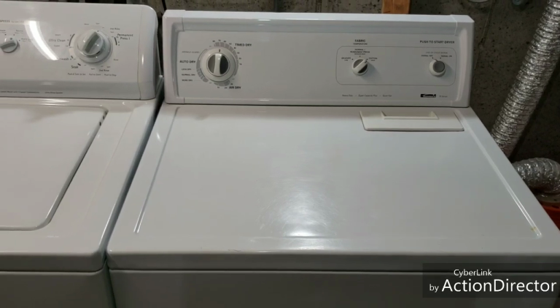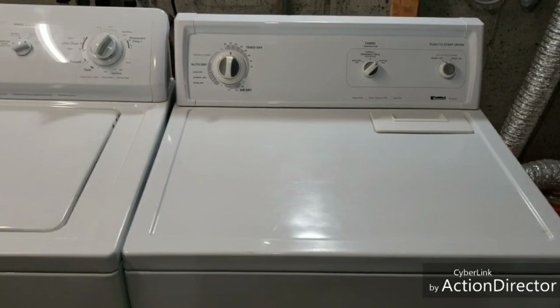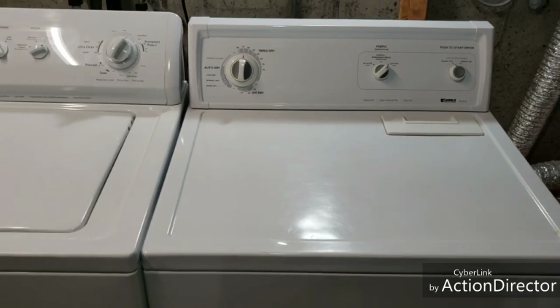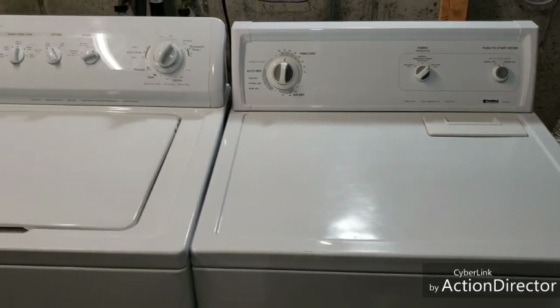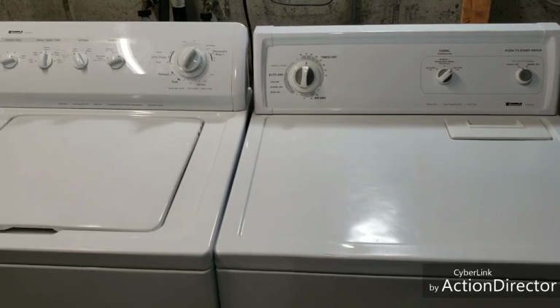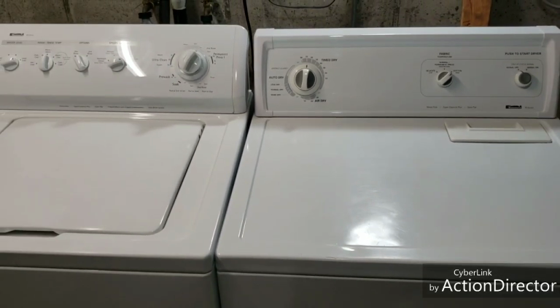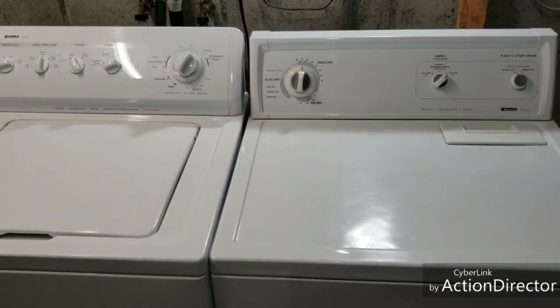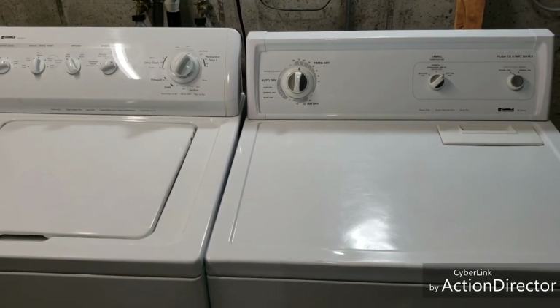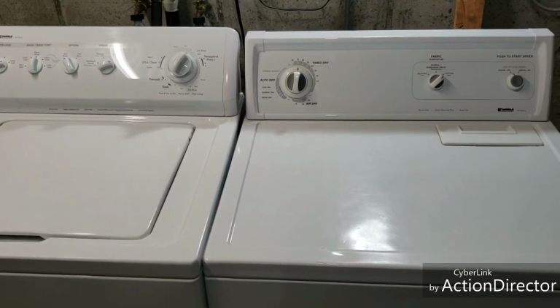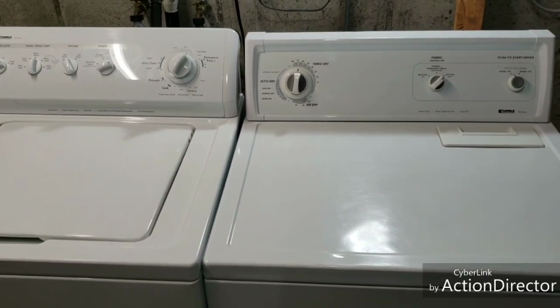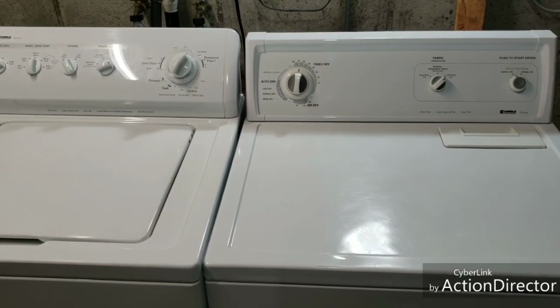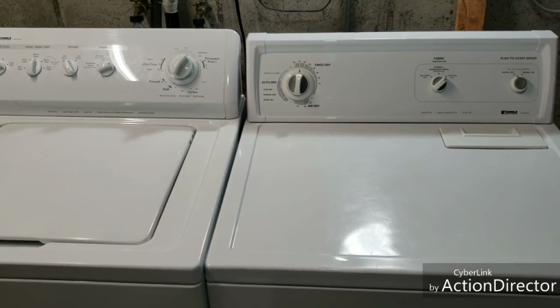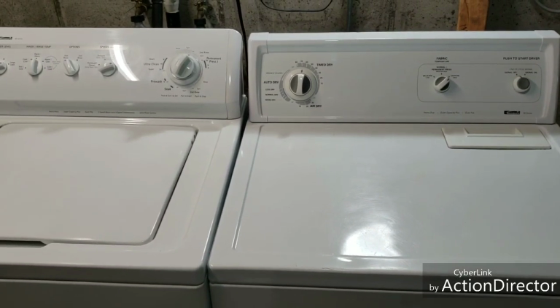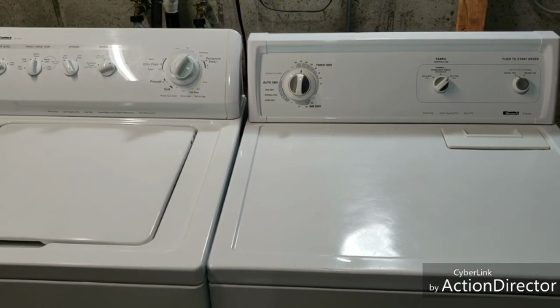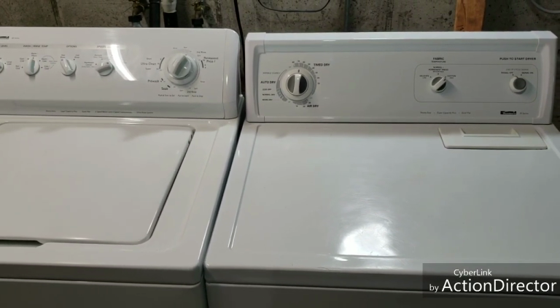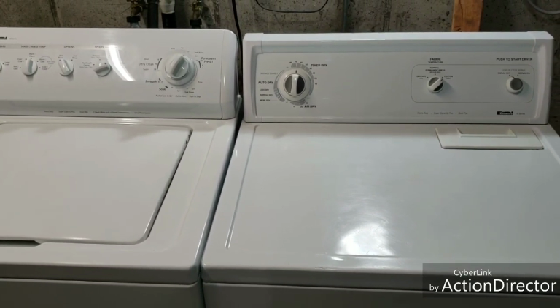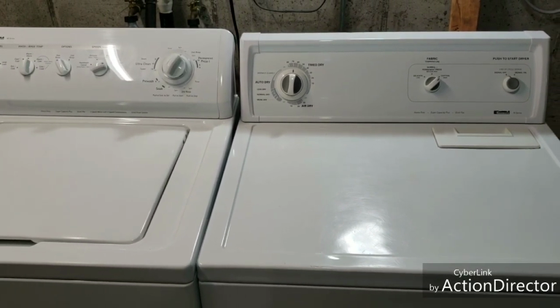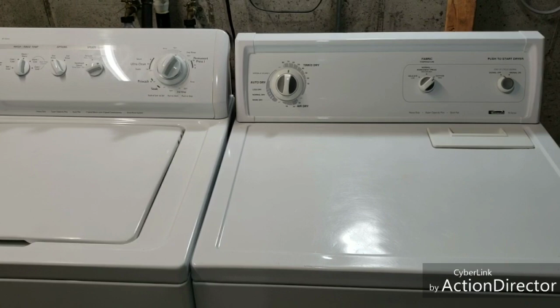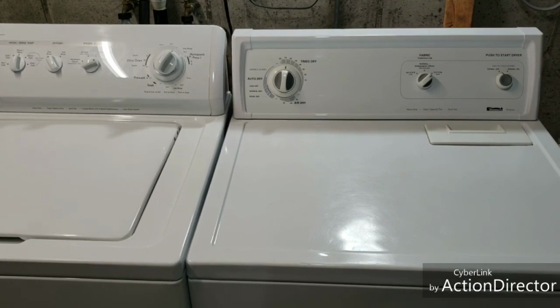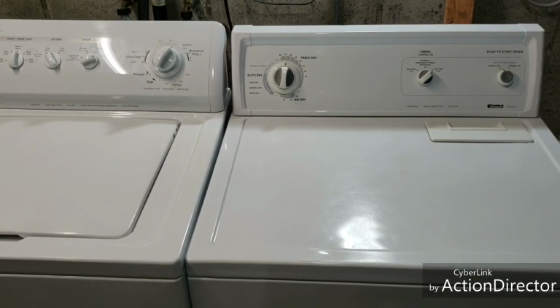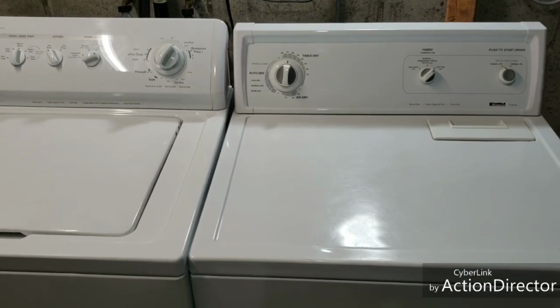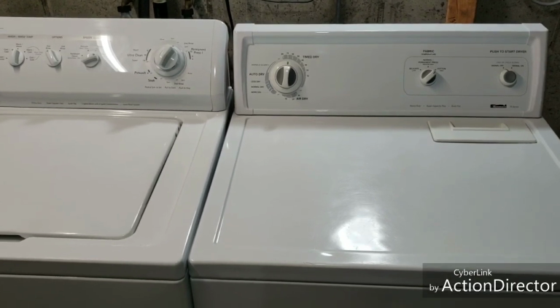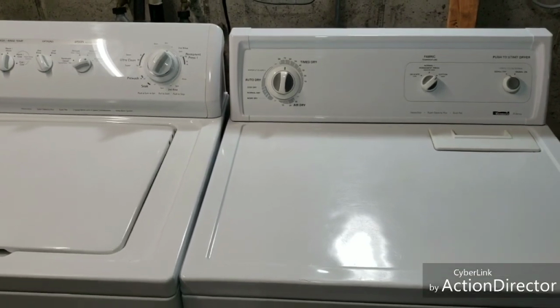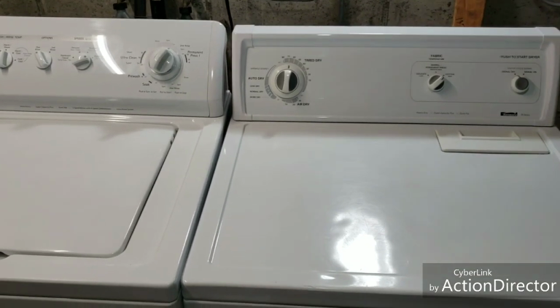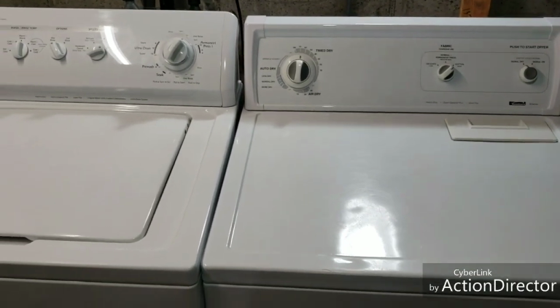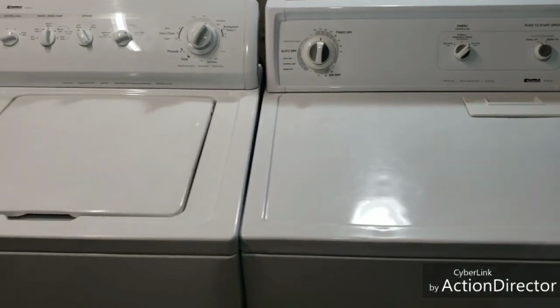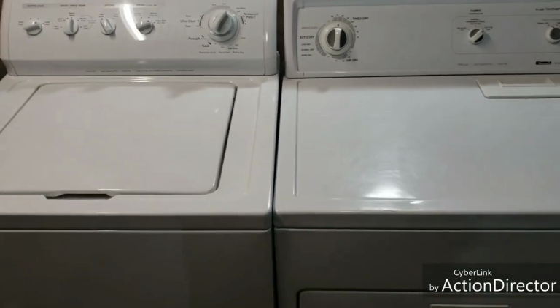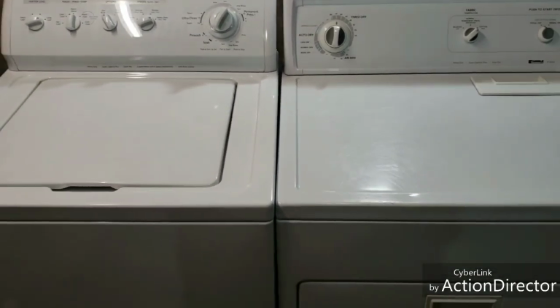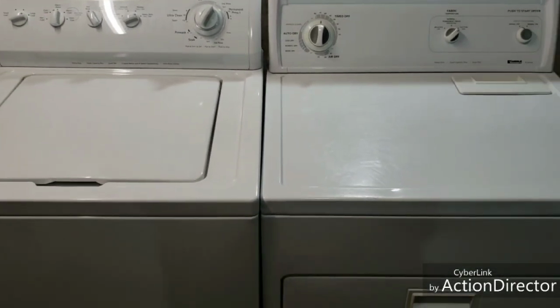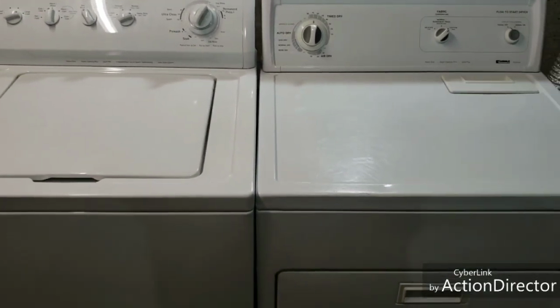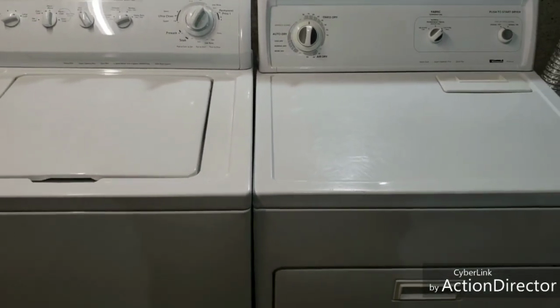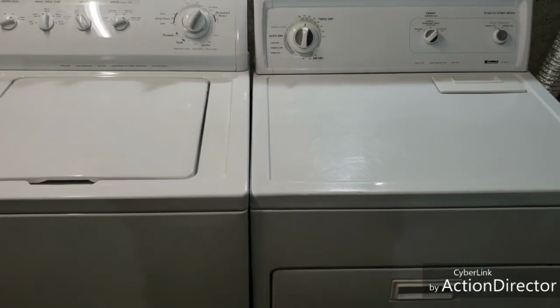We're going to go ahead and let that run to dry those up. Appreciate you taking the time to watch this video. Now you know that both units work as described — they're in excellent condition. If you have any questions please reach out, otherwise have a great day.